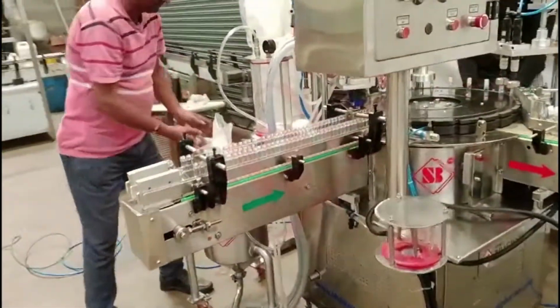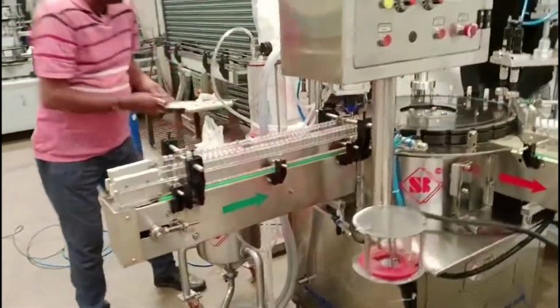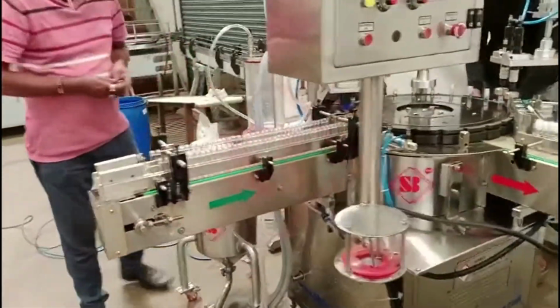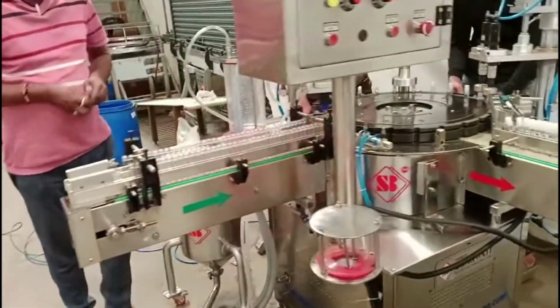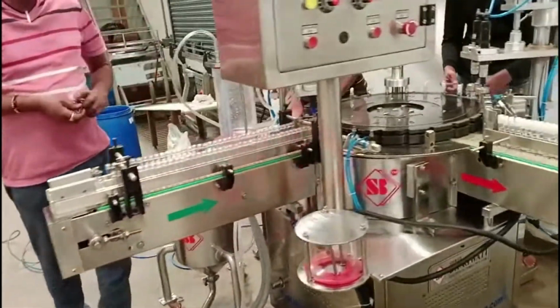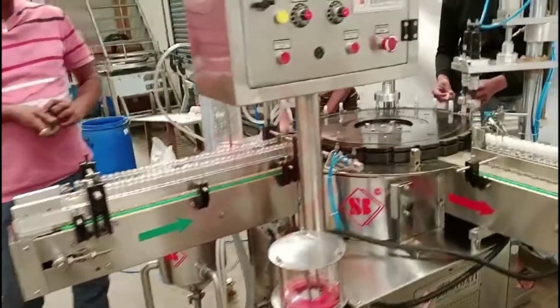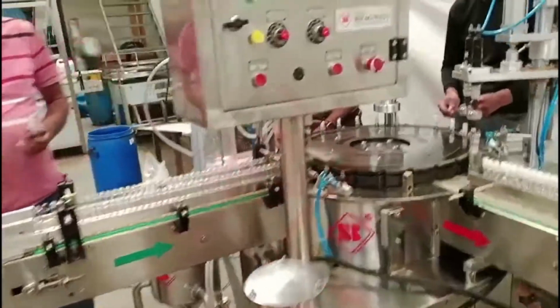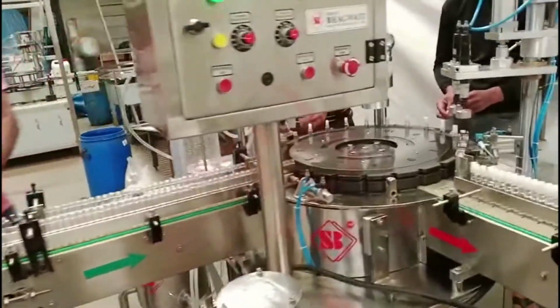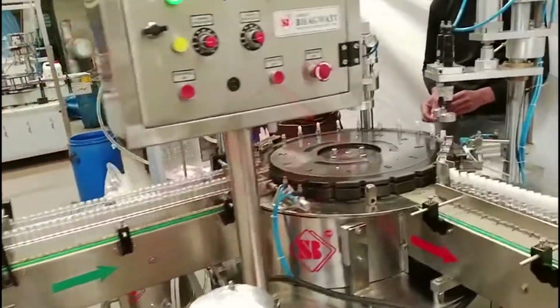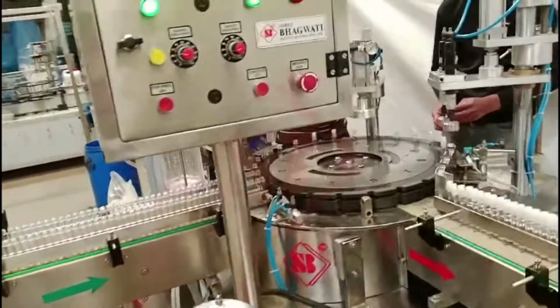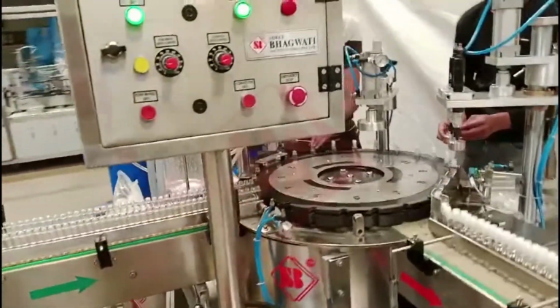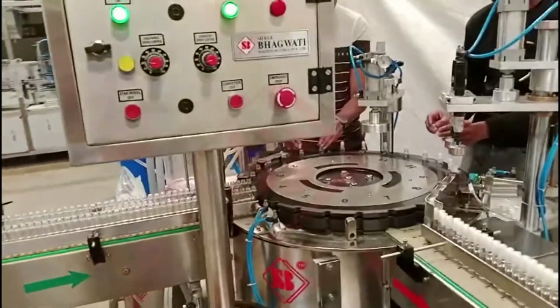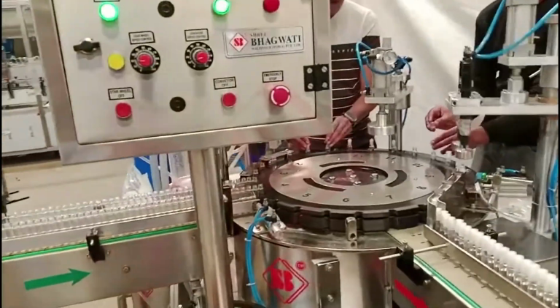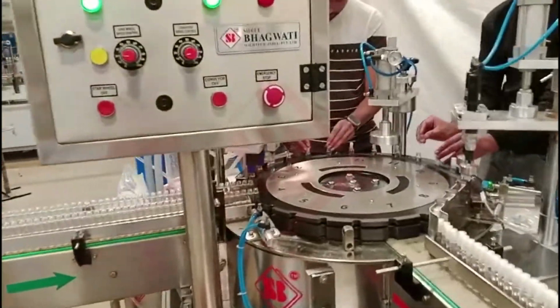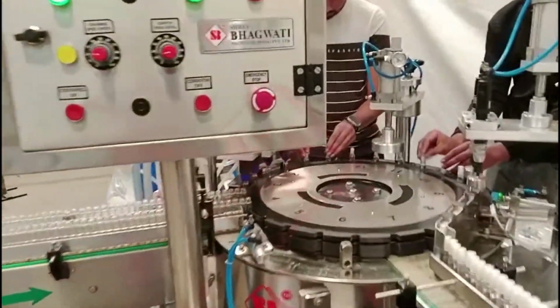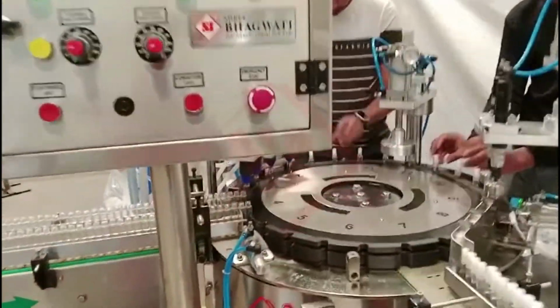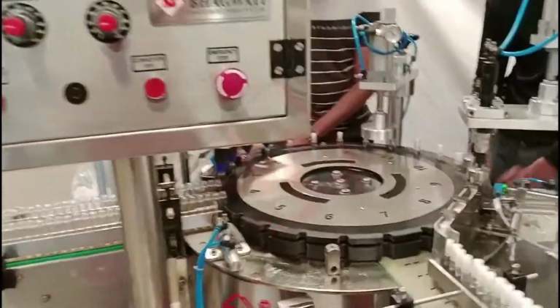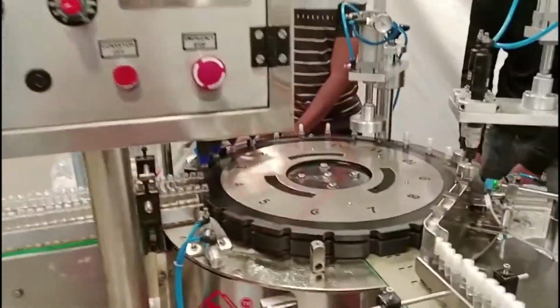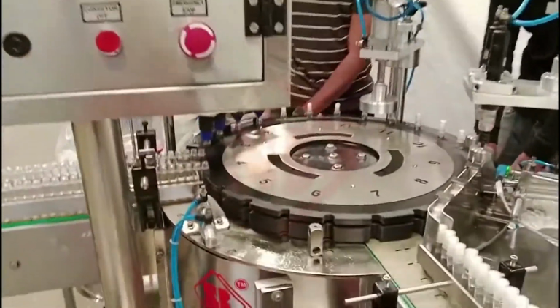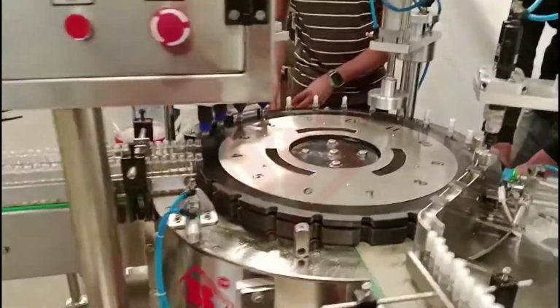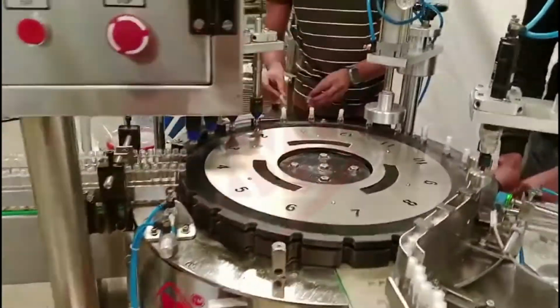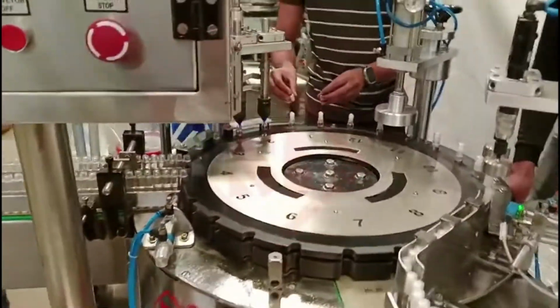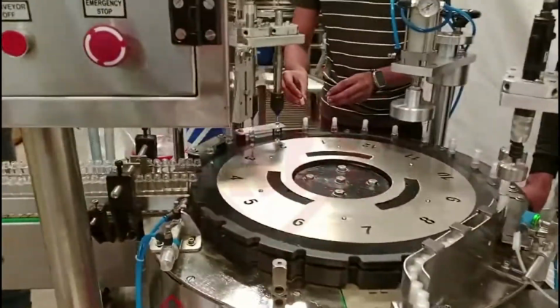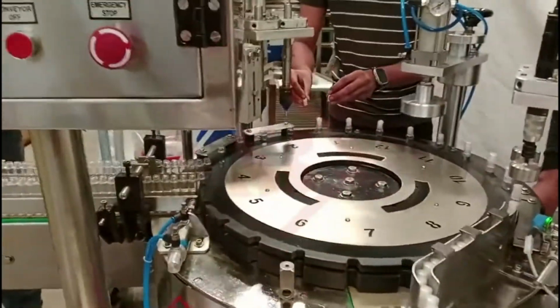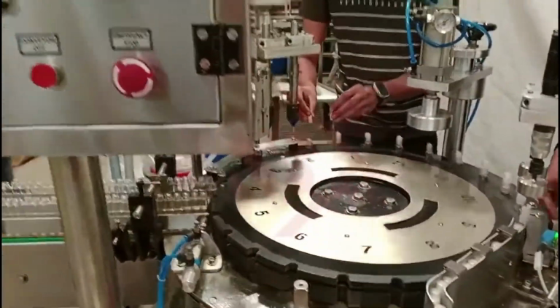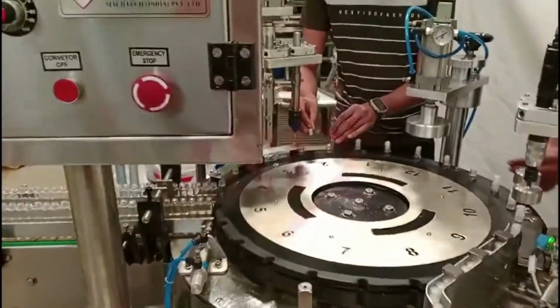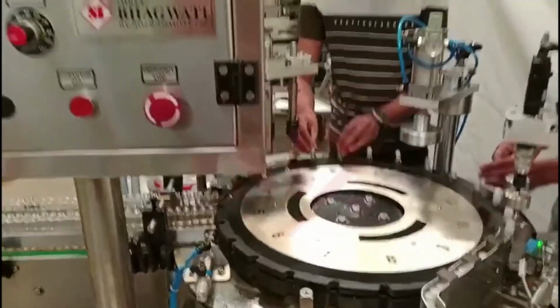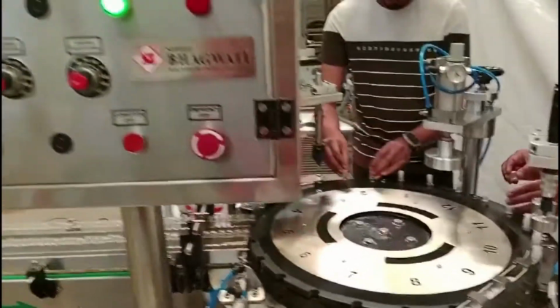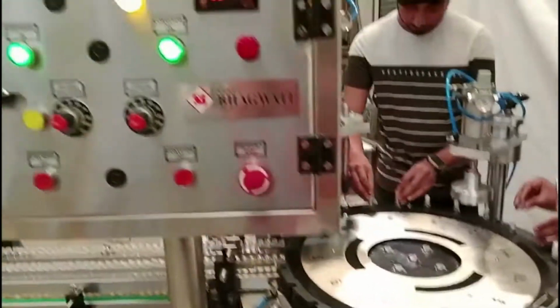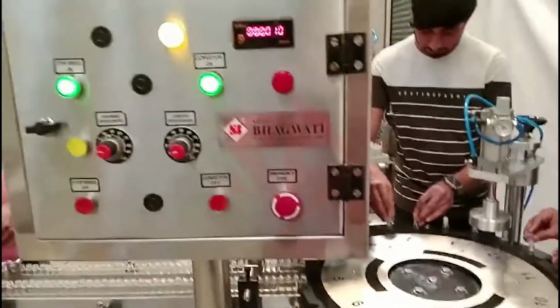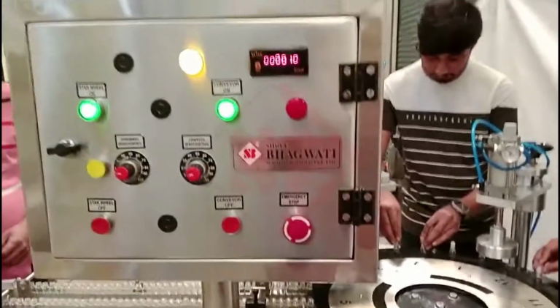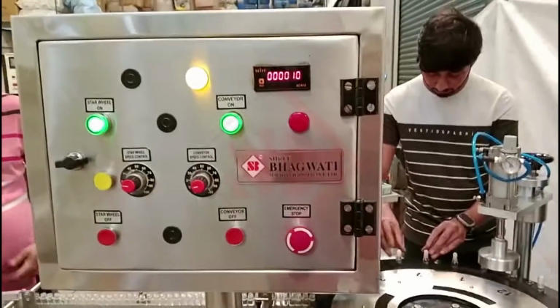A Roll-On Filling Machine is a specialized piece of equipment used in the packaging industry, particularly in the cosmetics and personal care sectors.